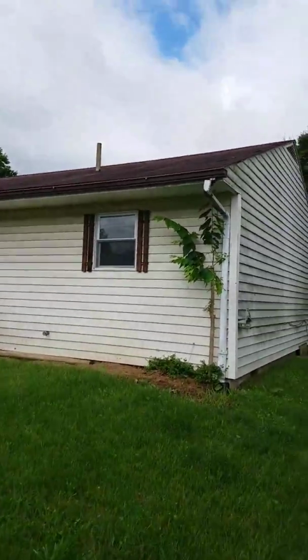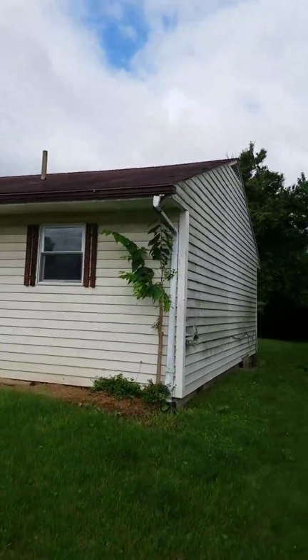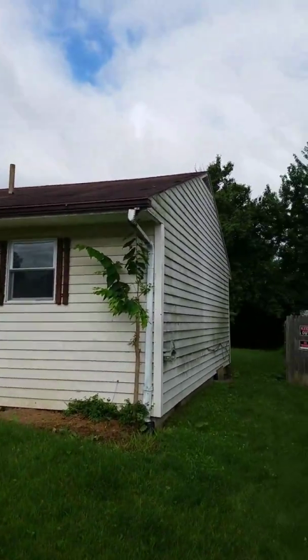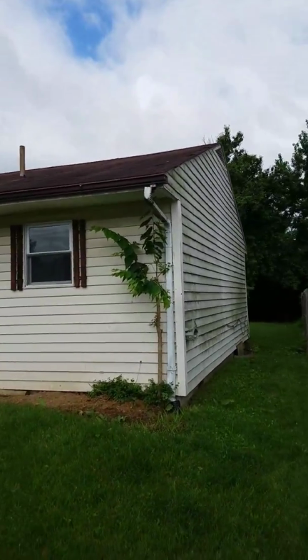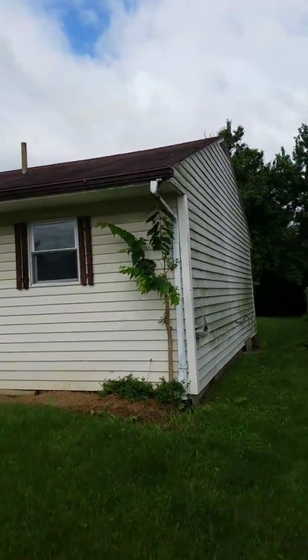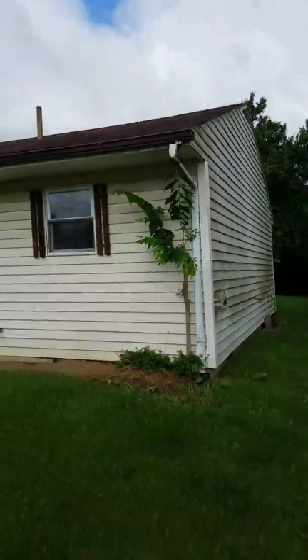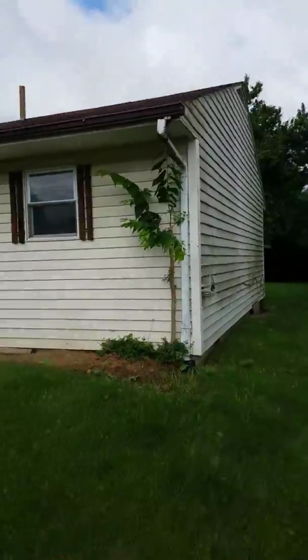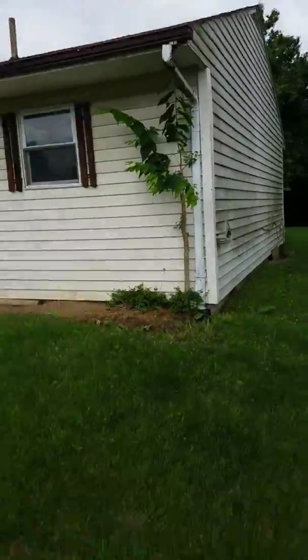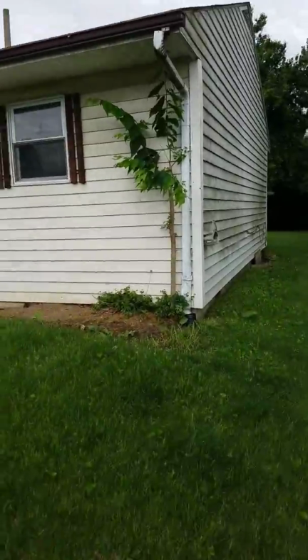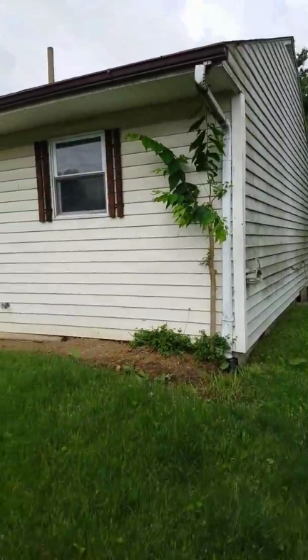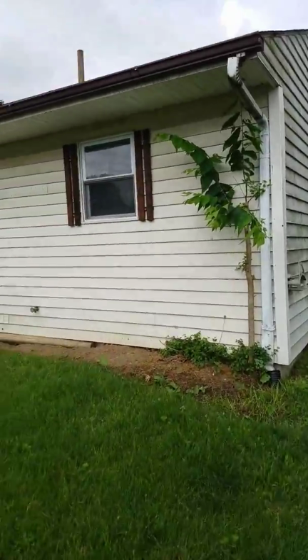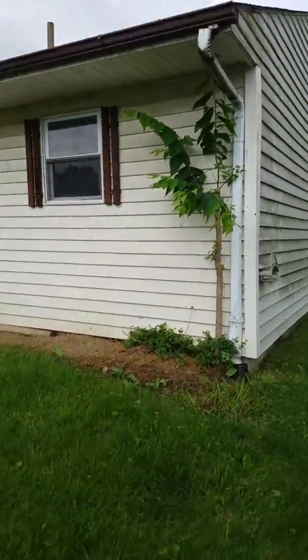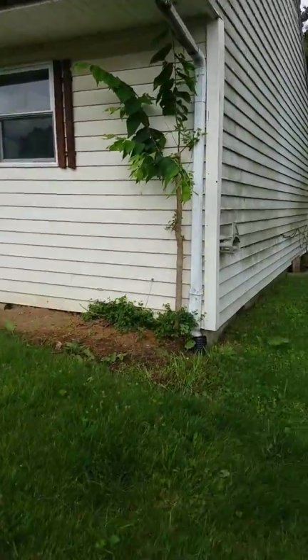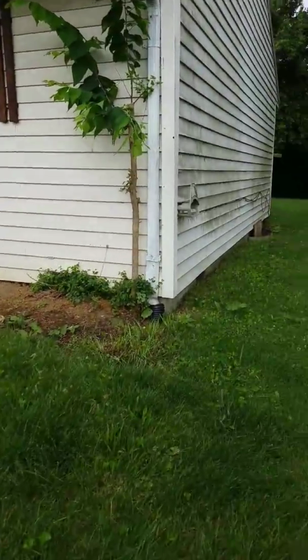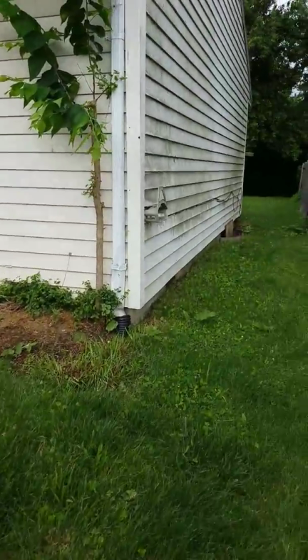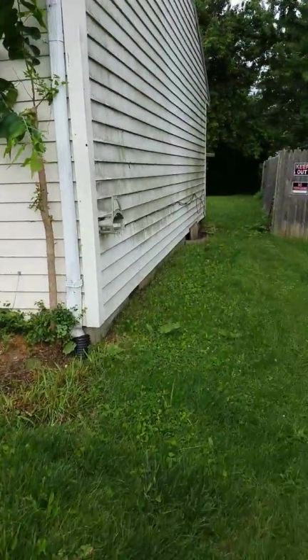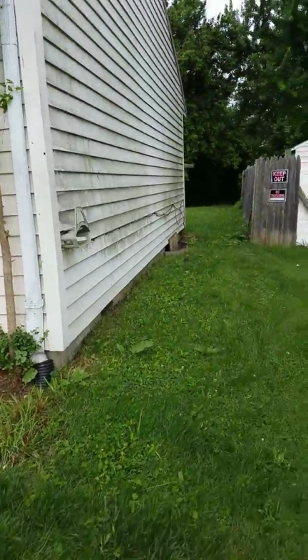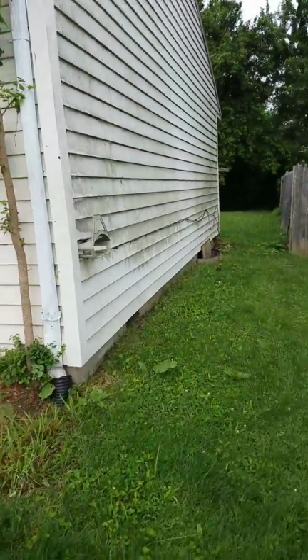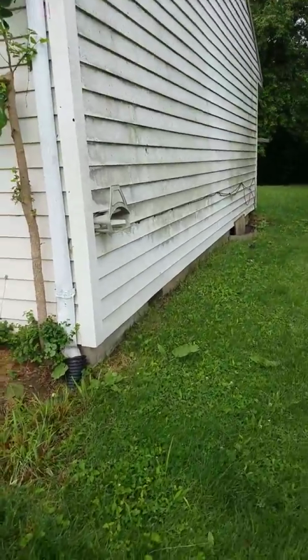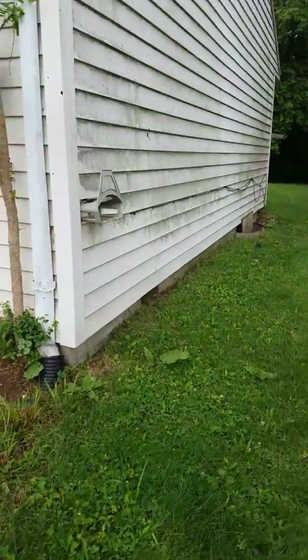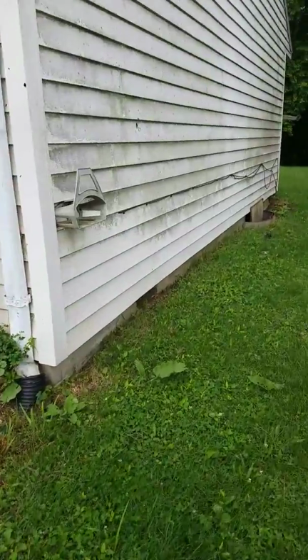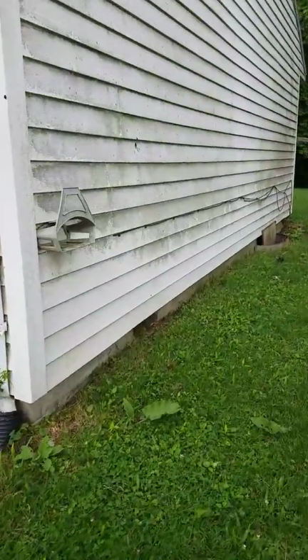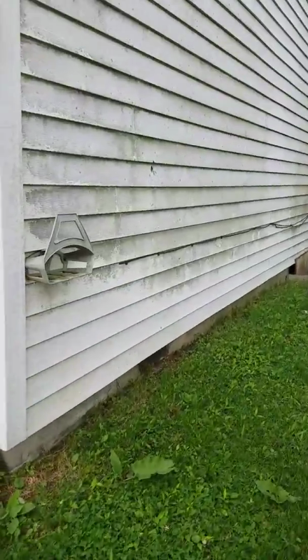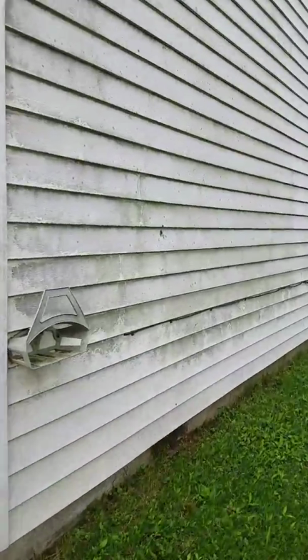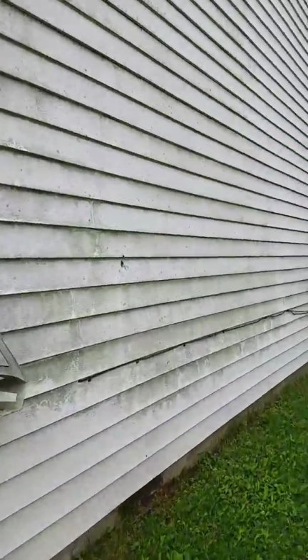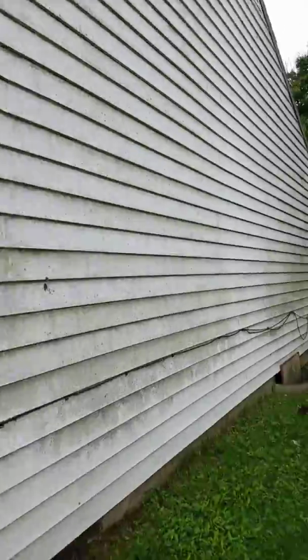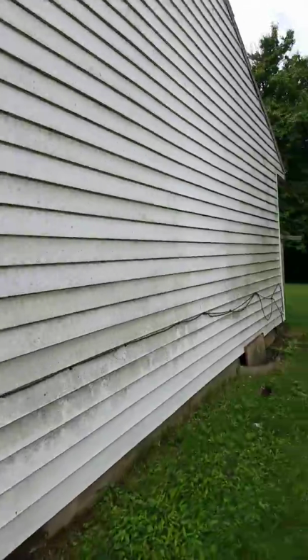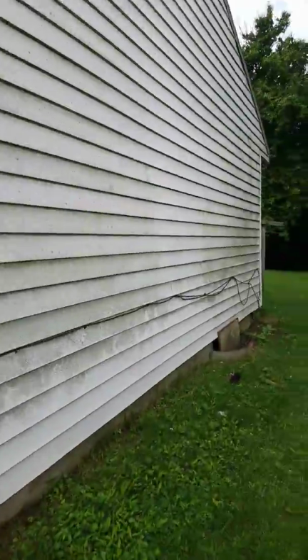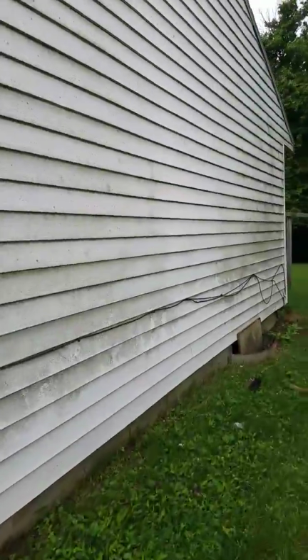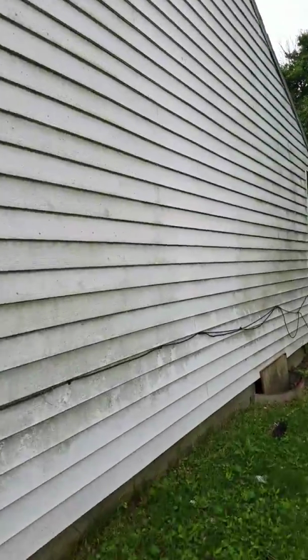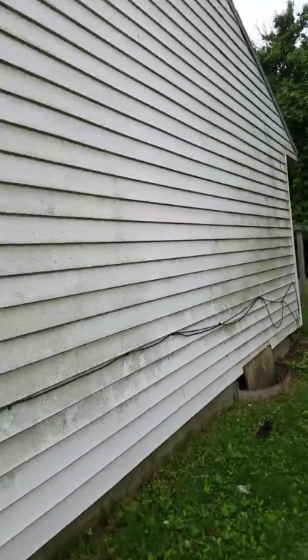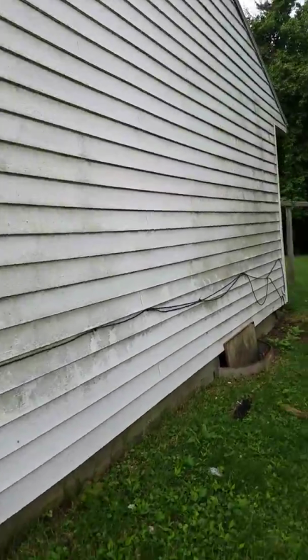It is going to need a roof and gutters. I believe we can save this siding just by pressure washing it.